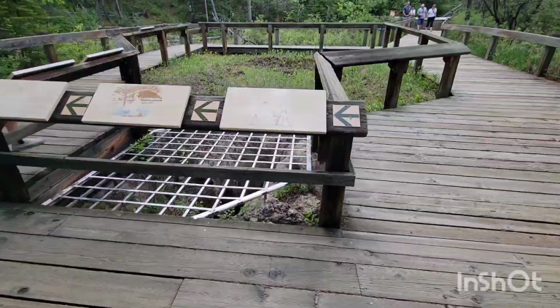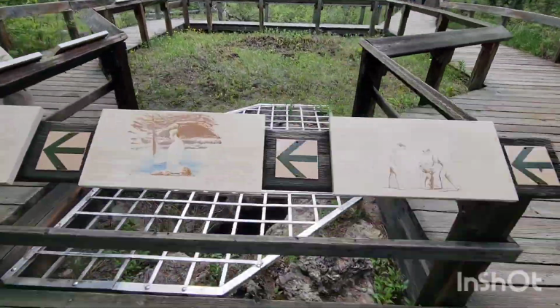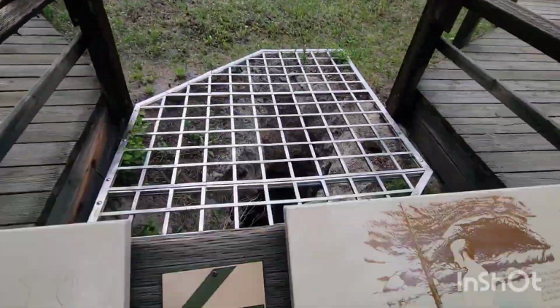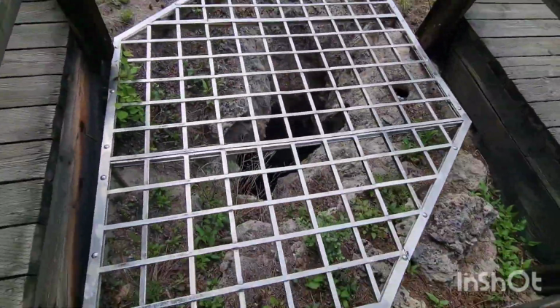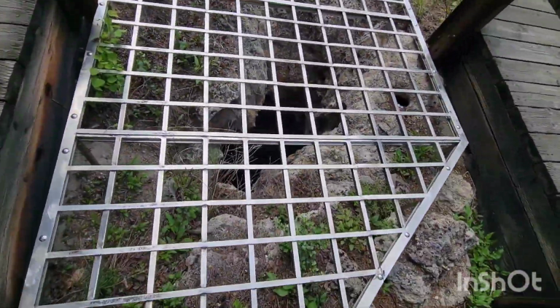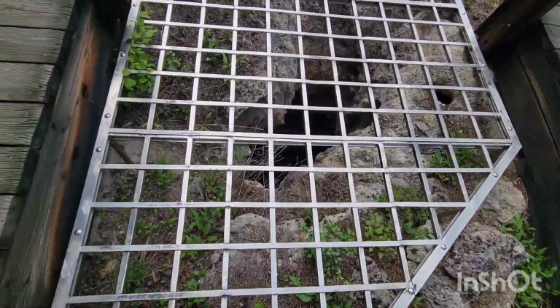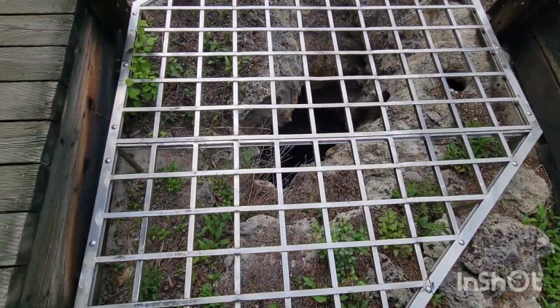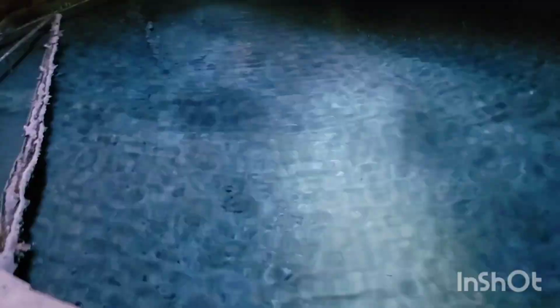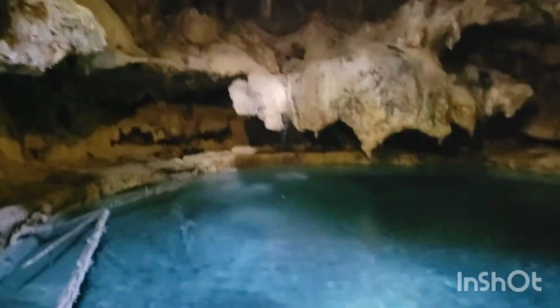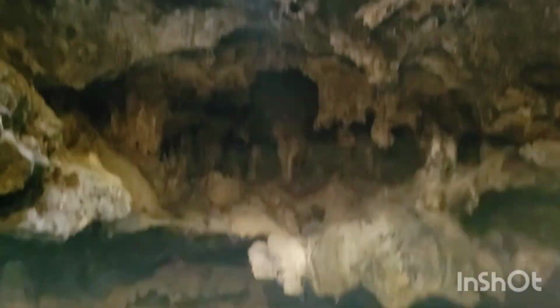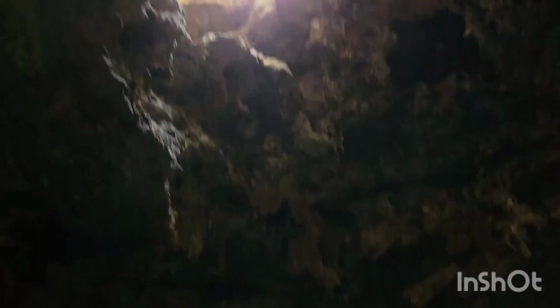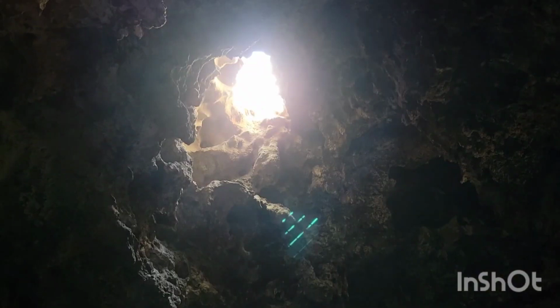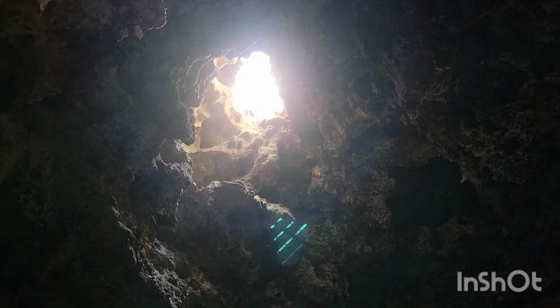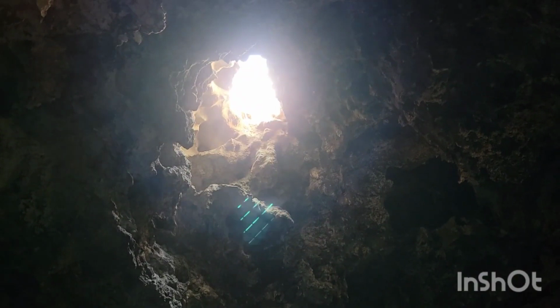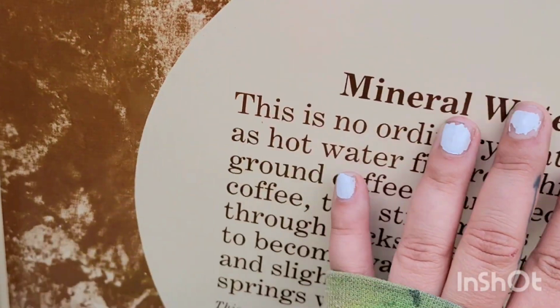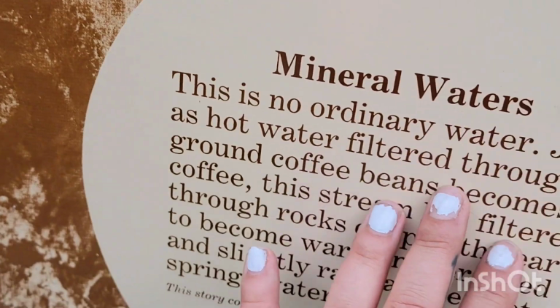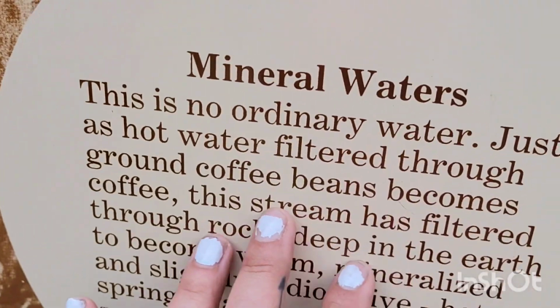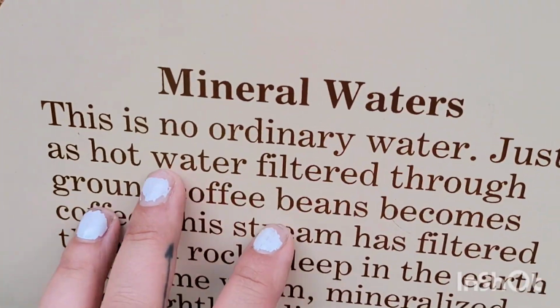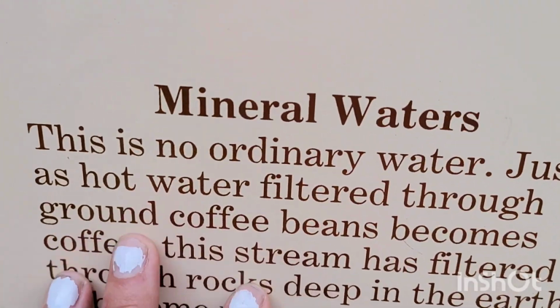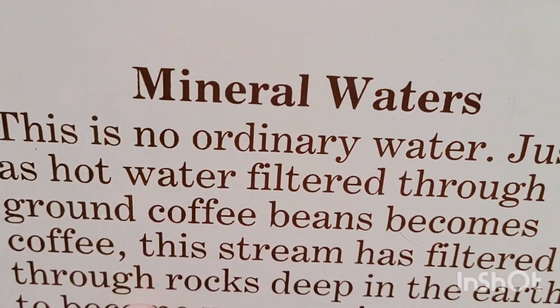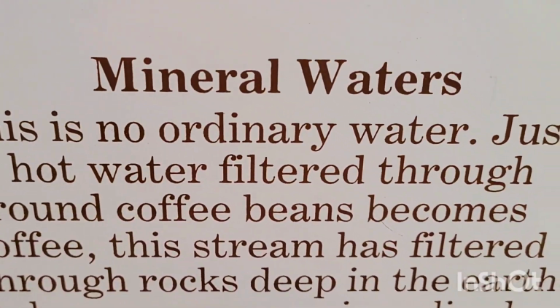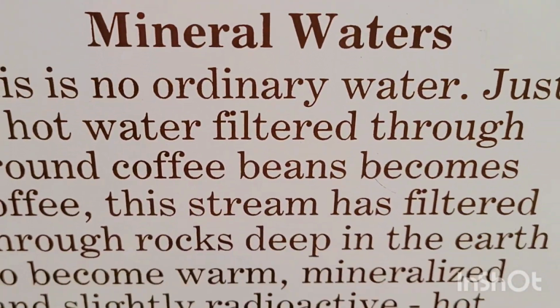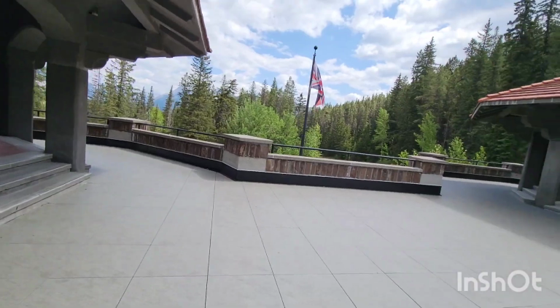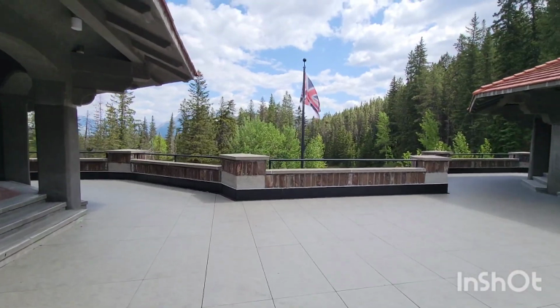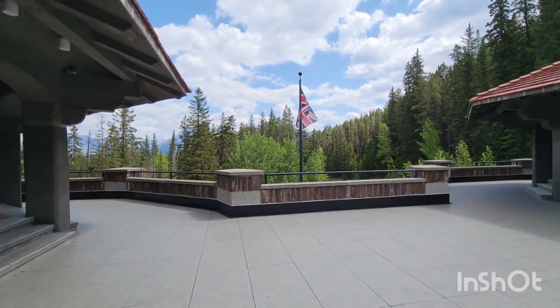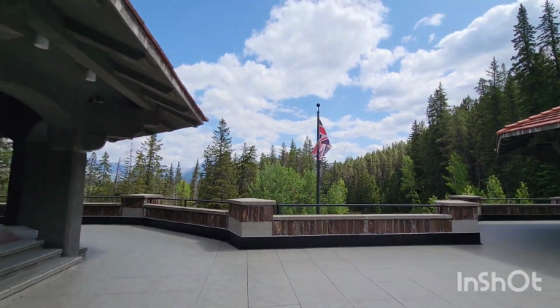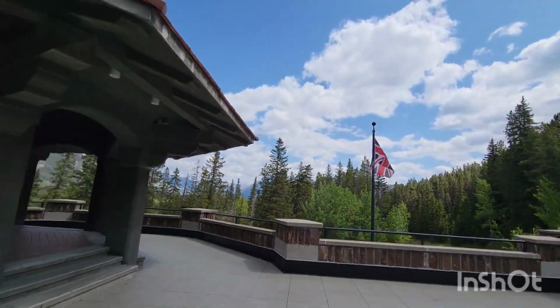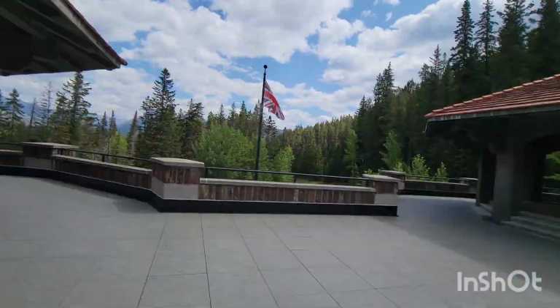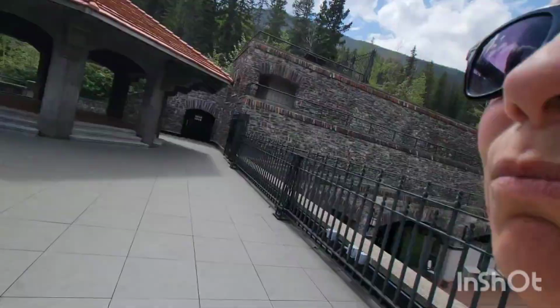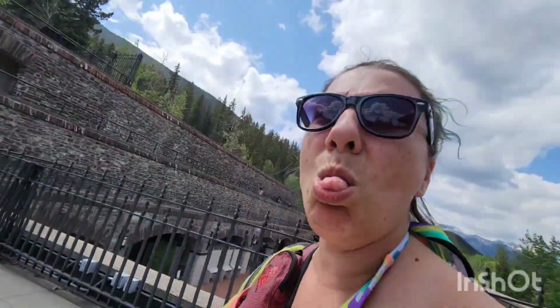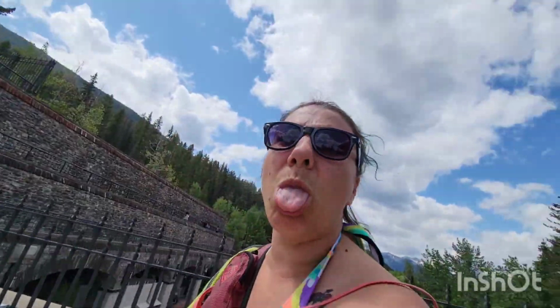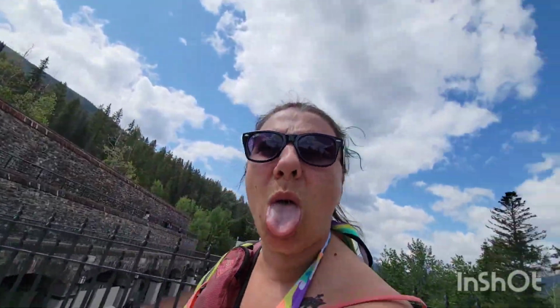We checked out the top of the cave — that's the inside, remember. This is all mineral waters here. Geothermal. Yeah. Colonialism.